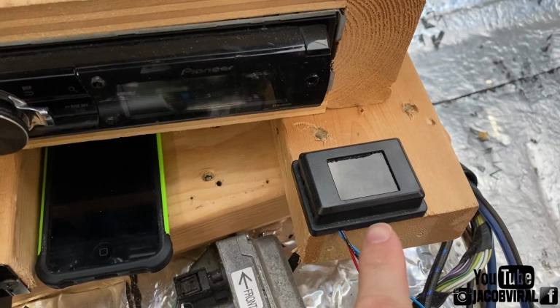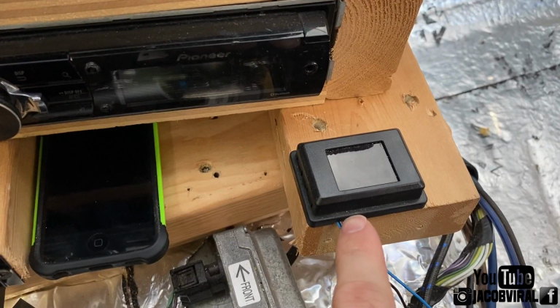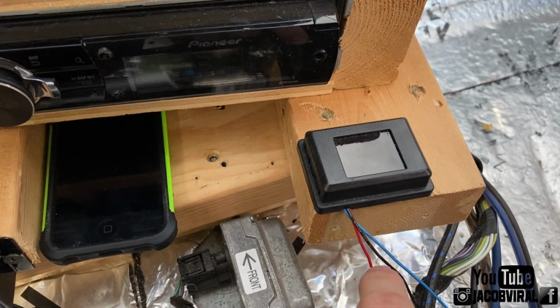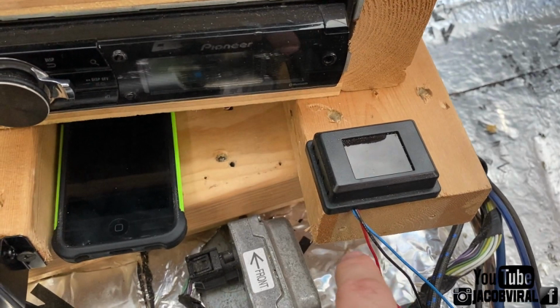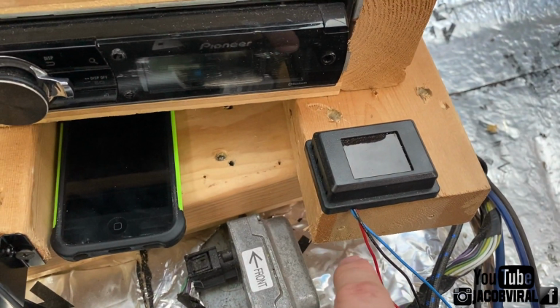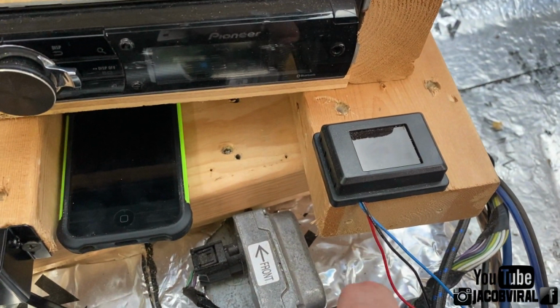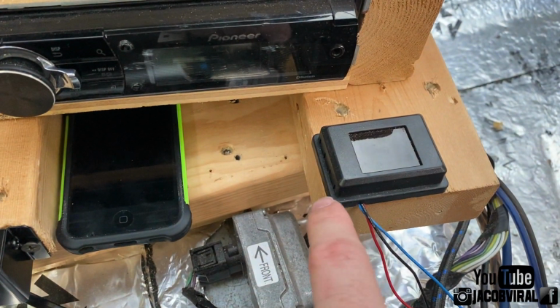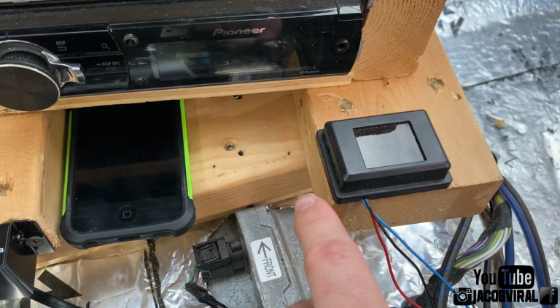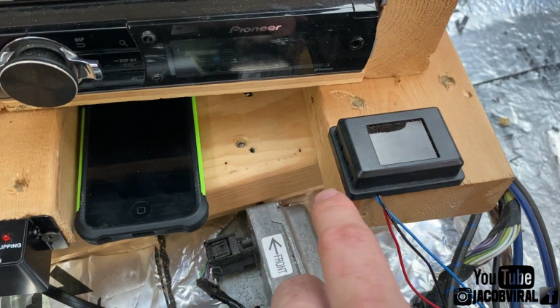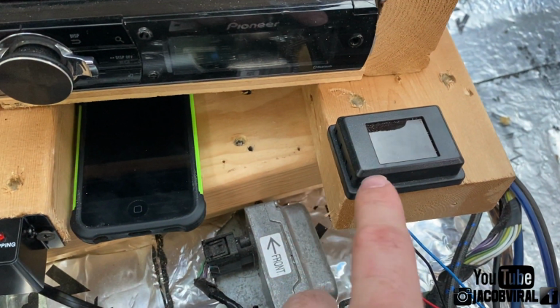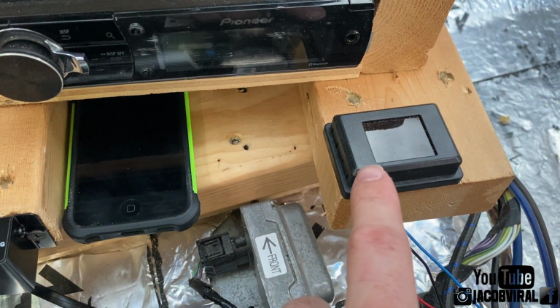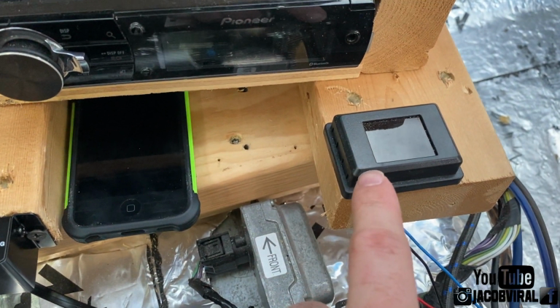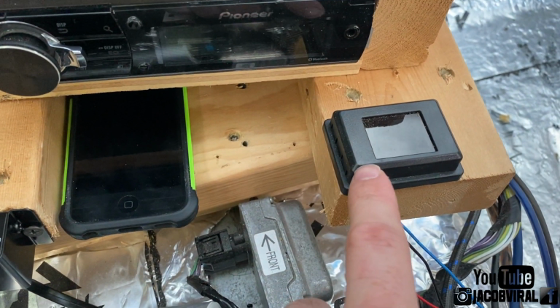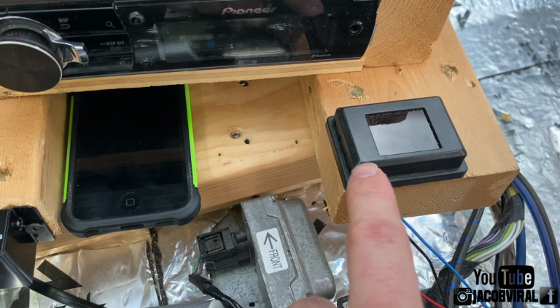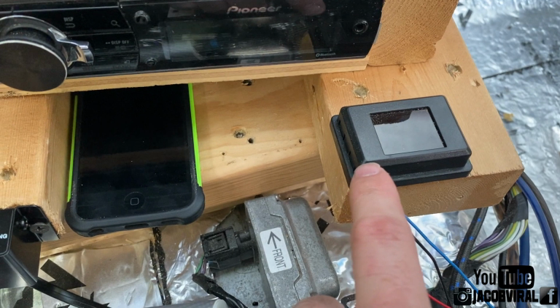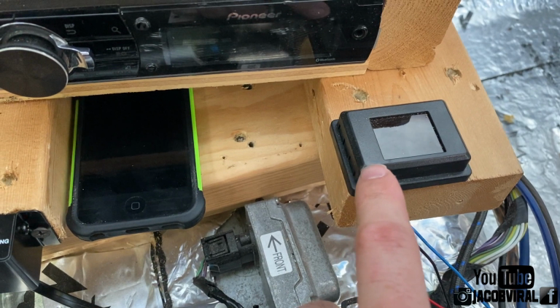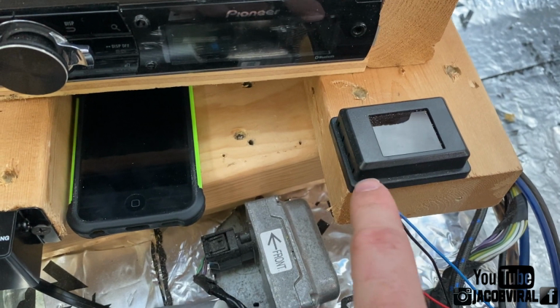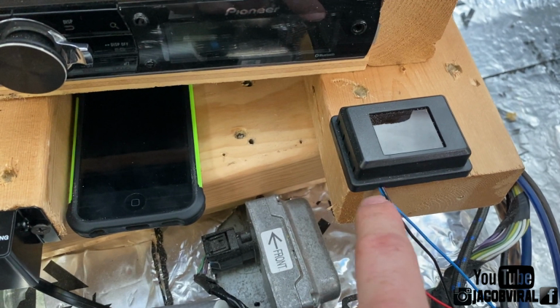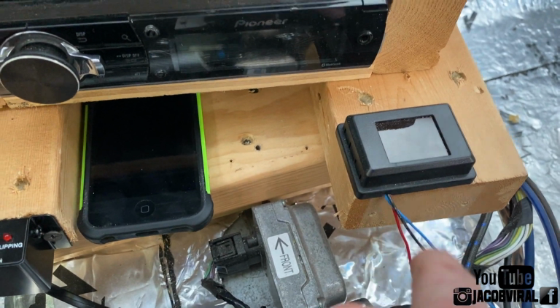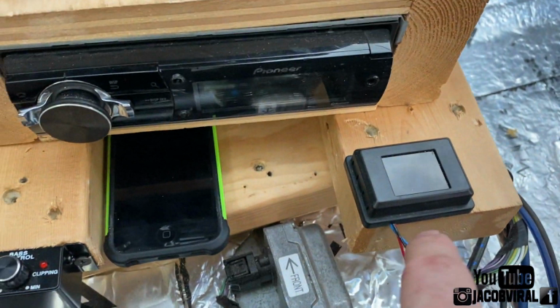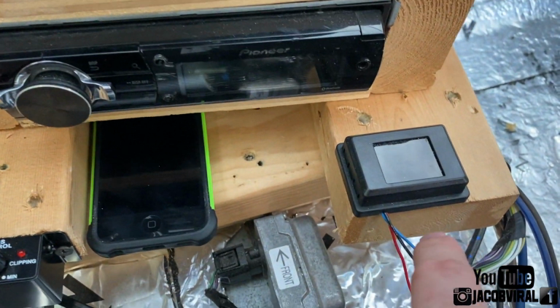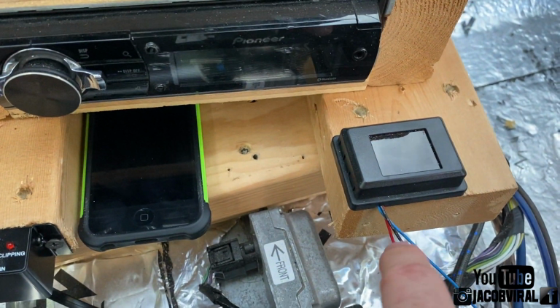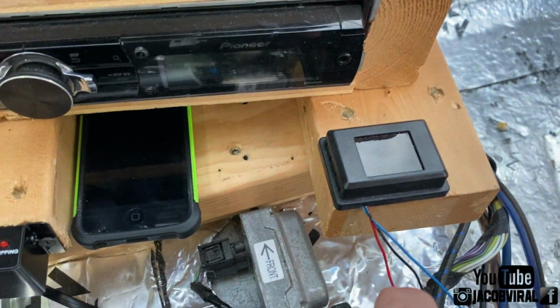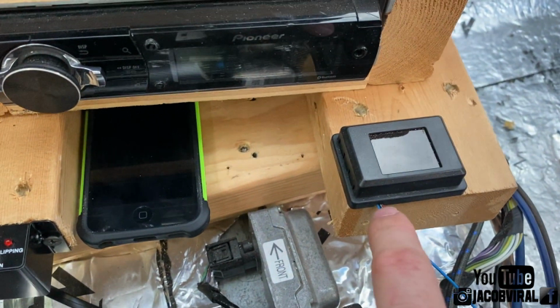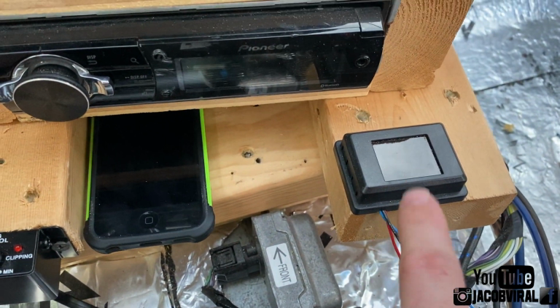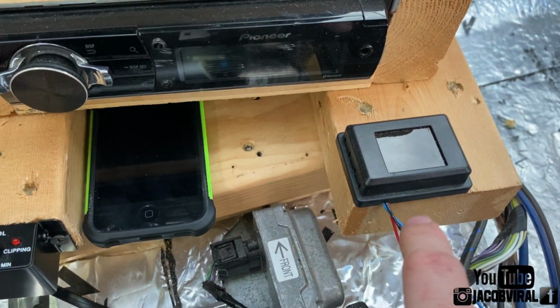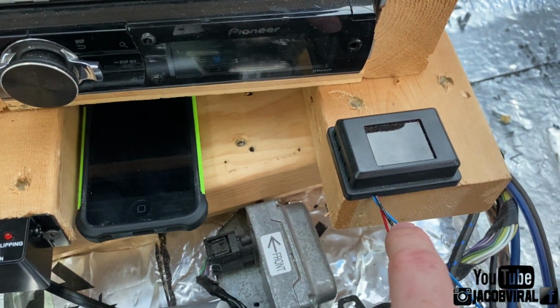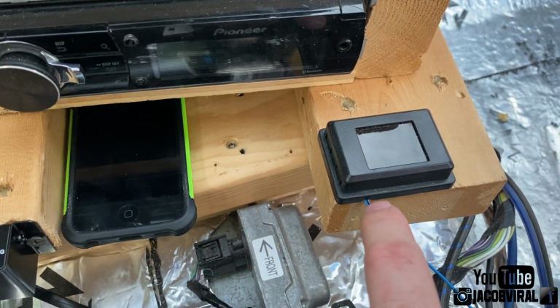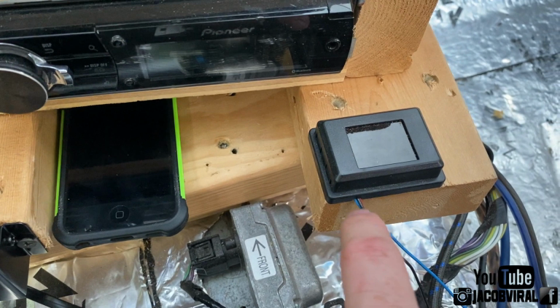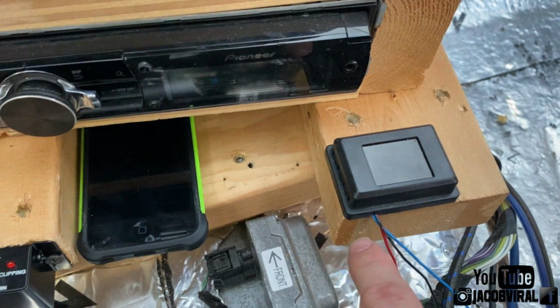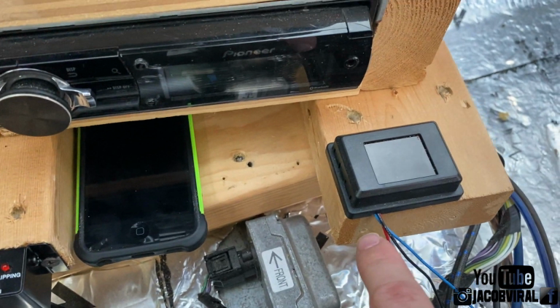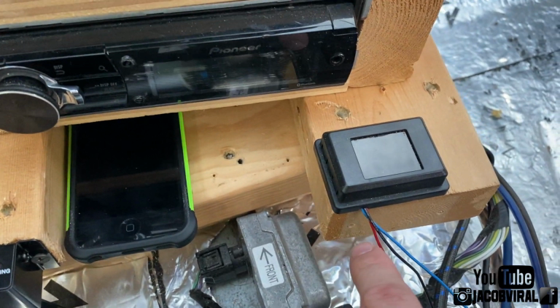What's going on everybody? This is Jacob Vile. Today's video I'm going to be discussing voltage watch time. You're going to want to always have some form of voltage supply device that you can watch your voltage at any given time for your system.